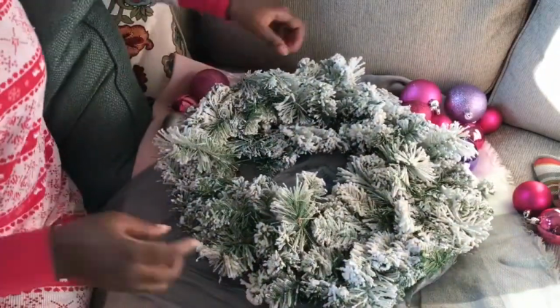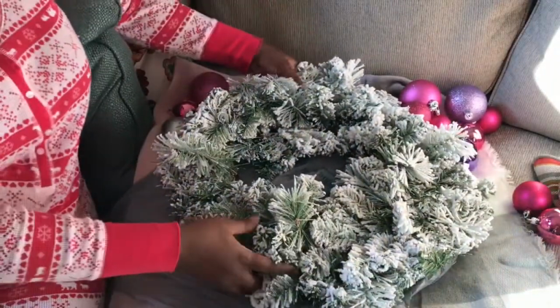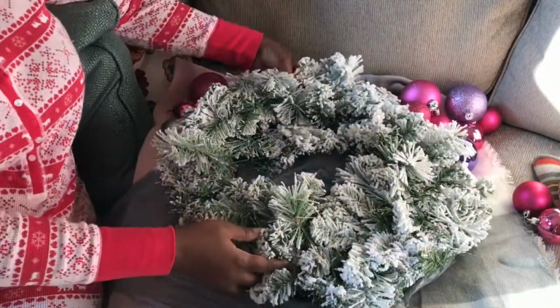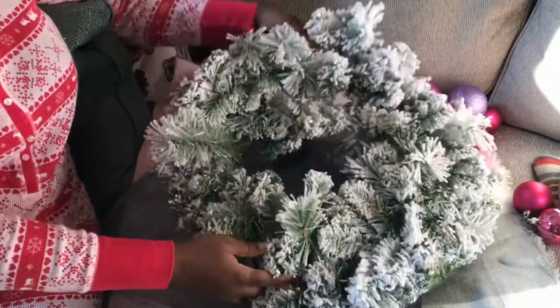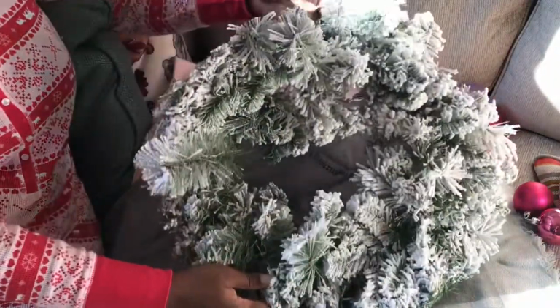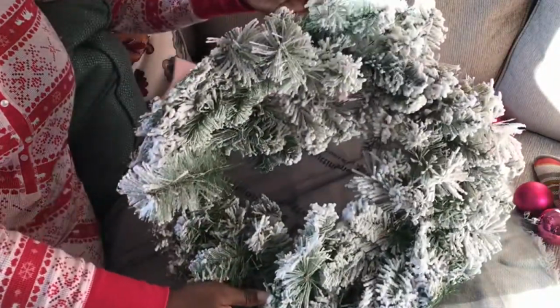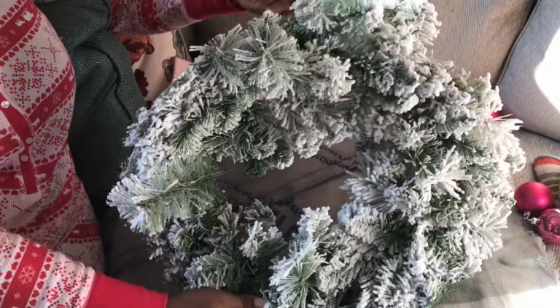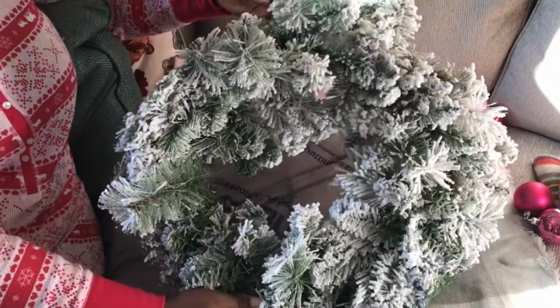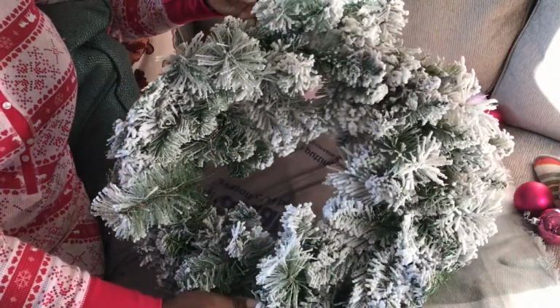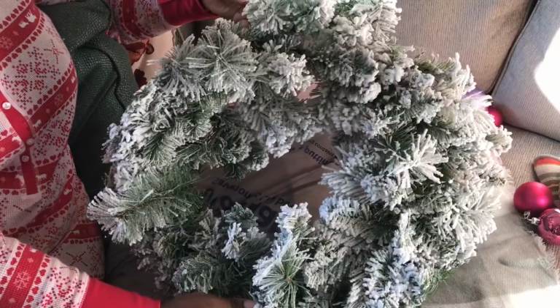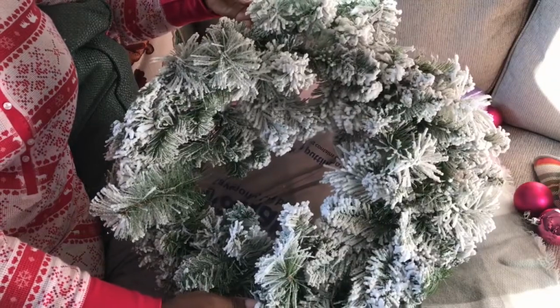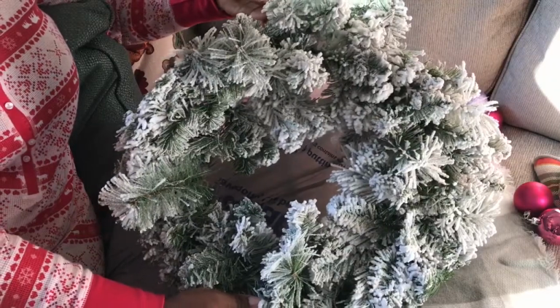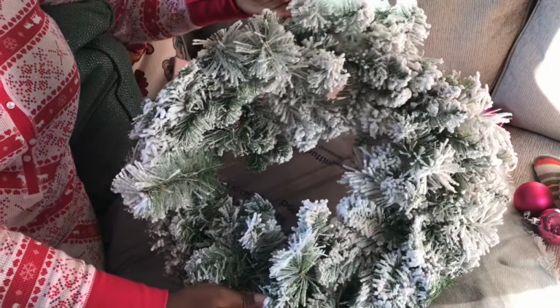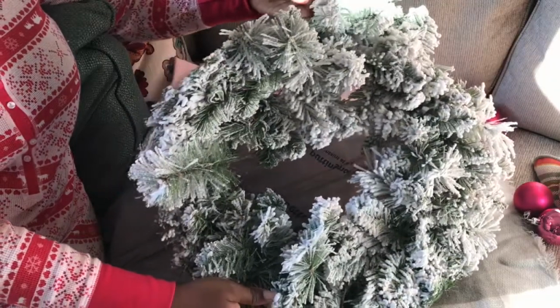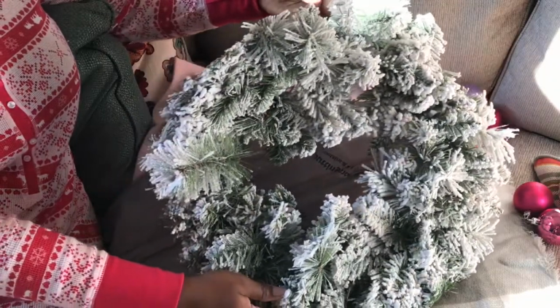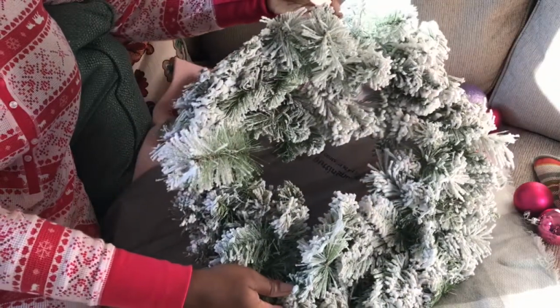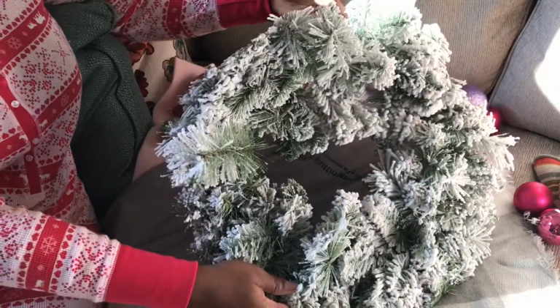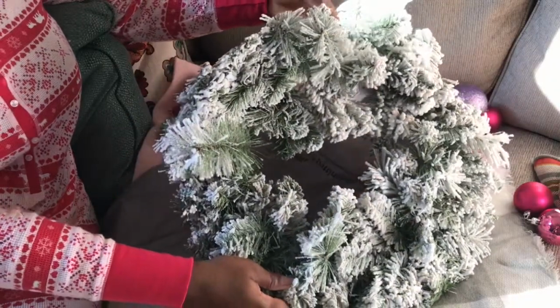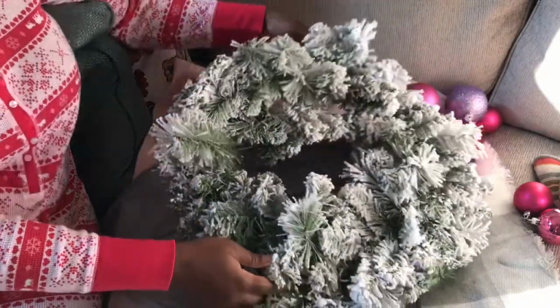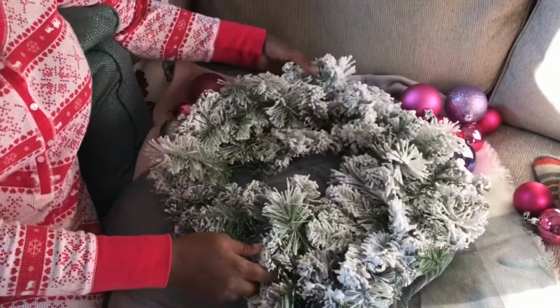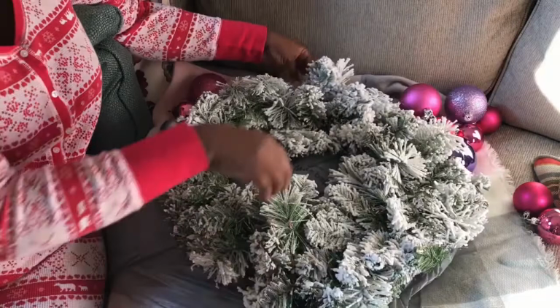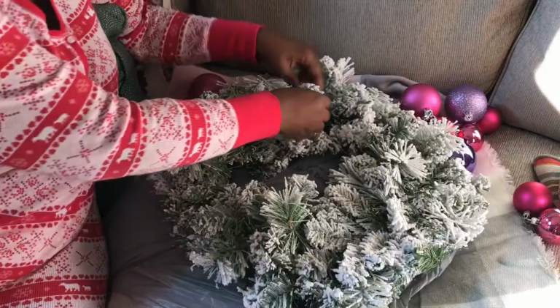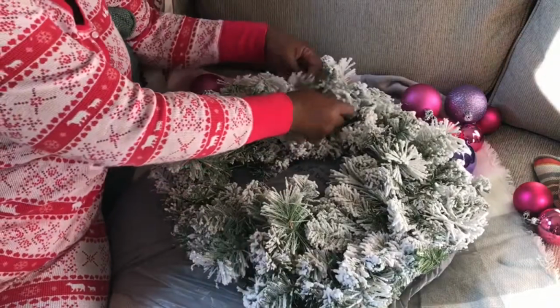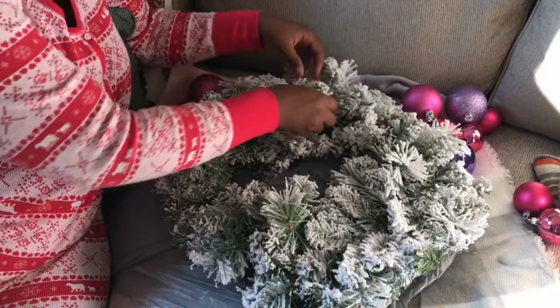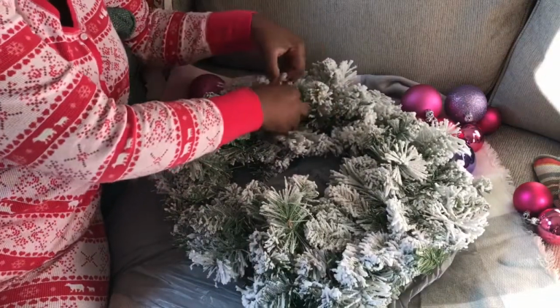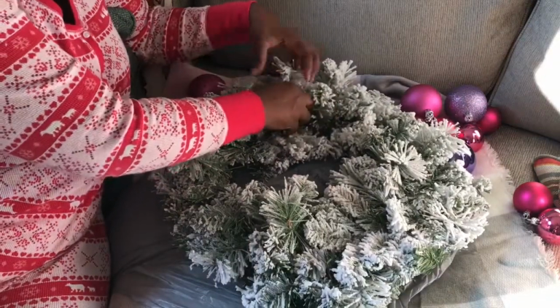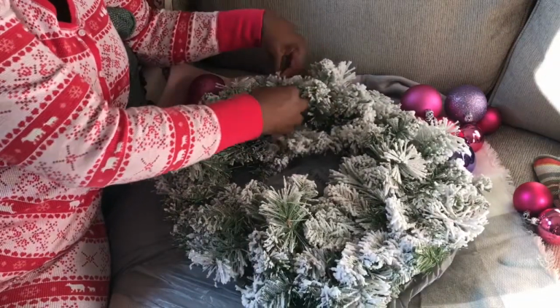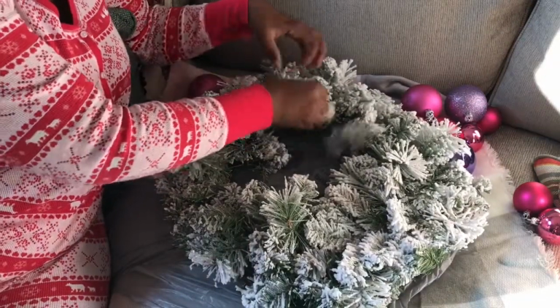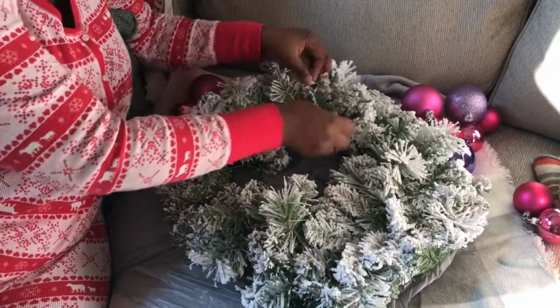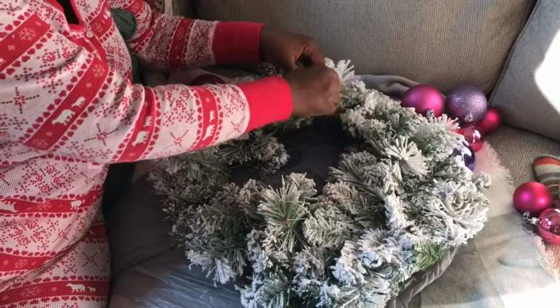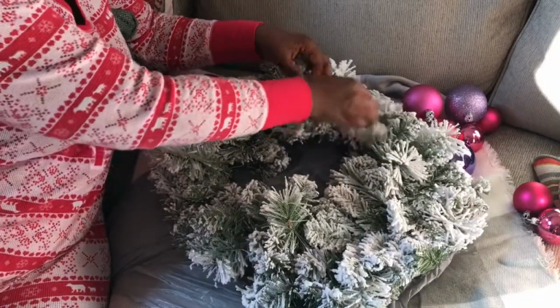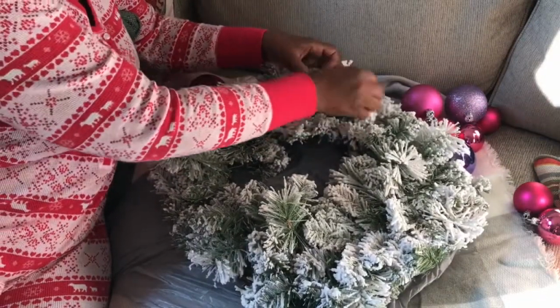Happy holidays guys and welcome back to our channel! Today's video is going to be a DIY. I'm going to simply decorate this wreath that I got from Walmart at the end of season last year.